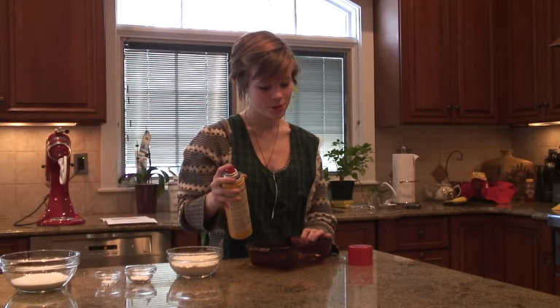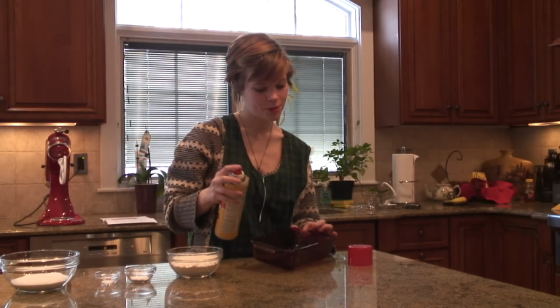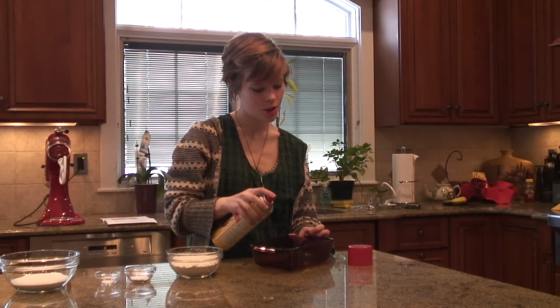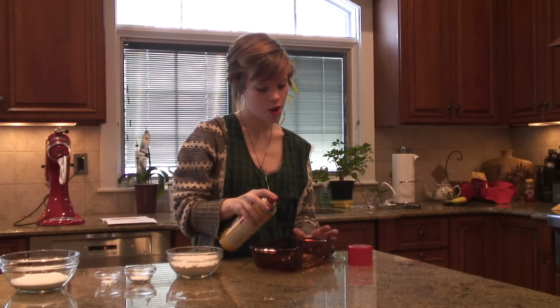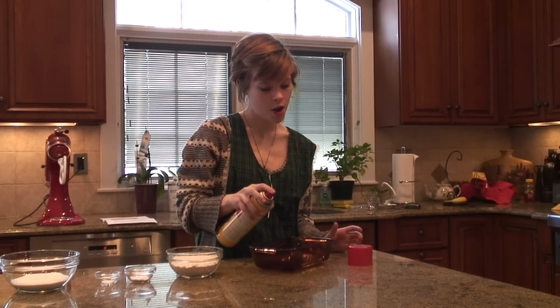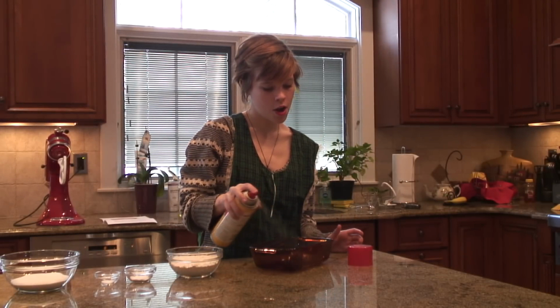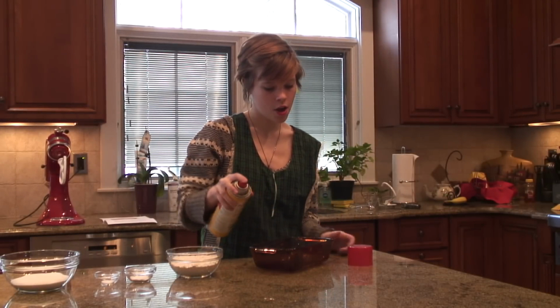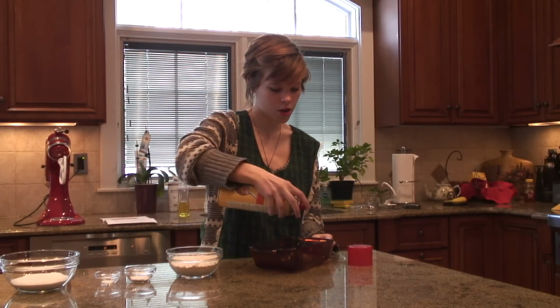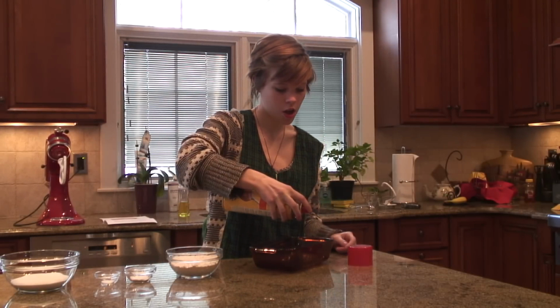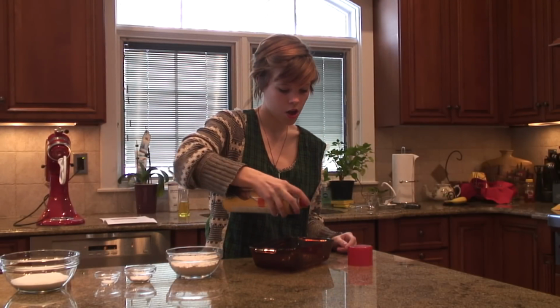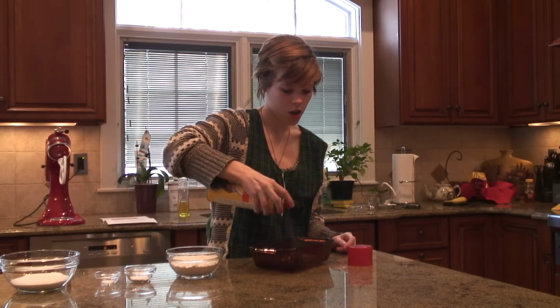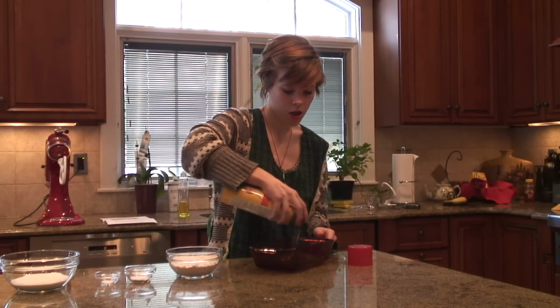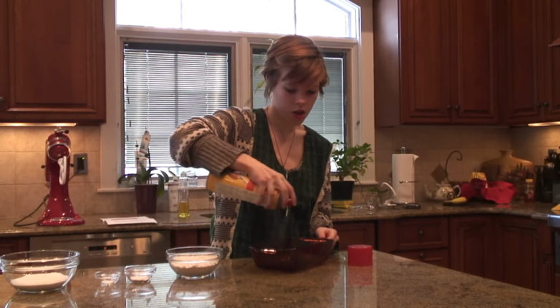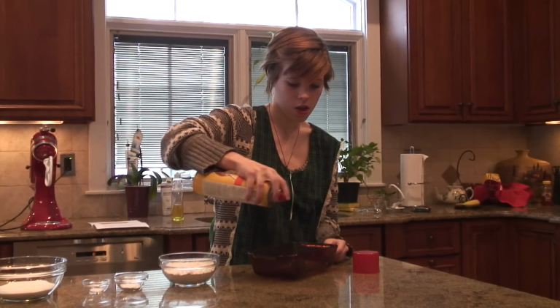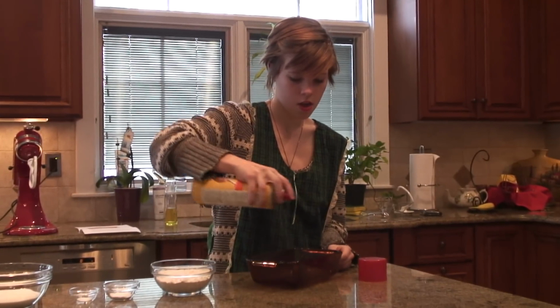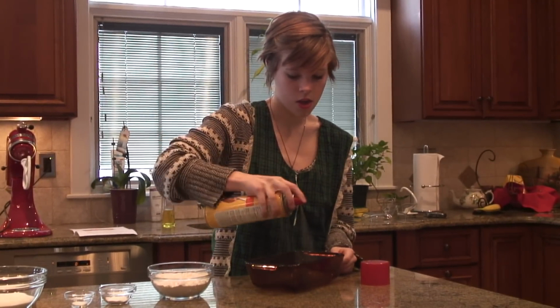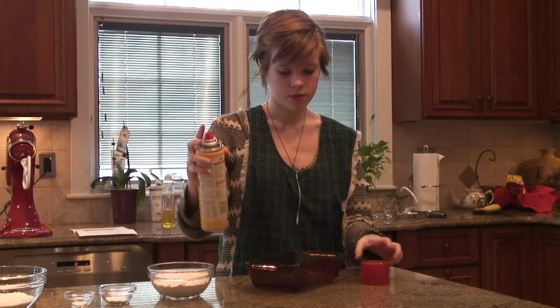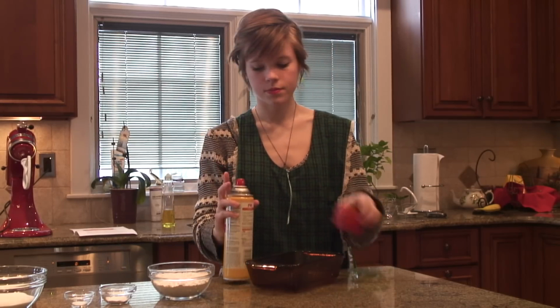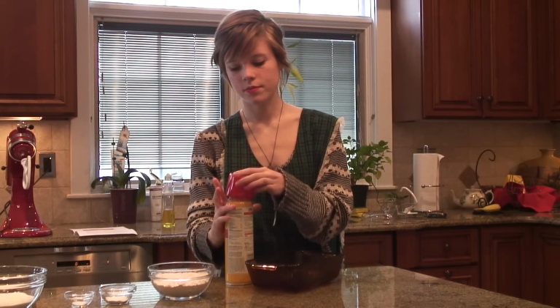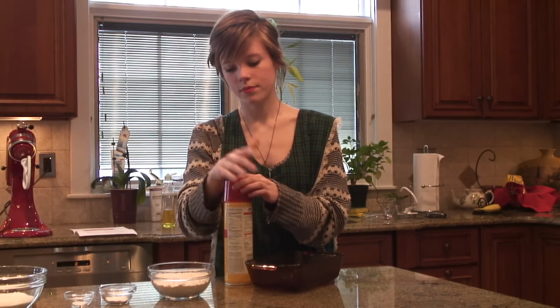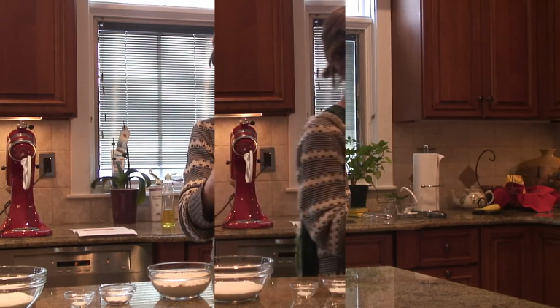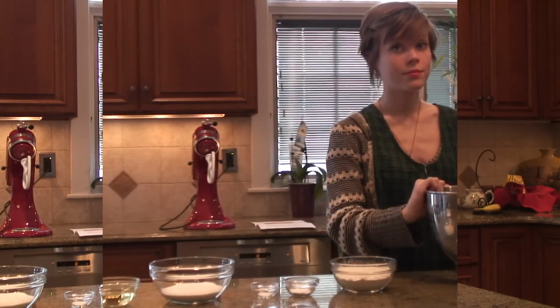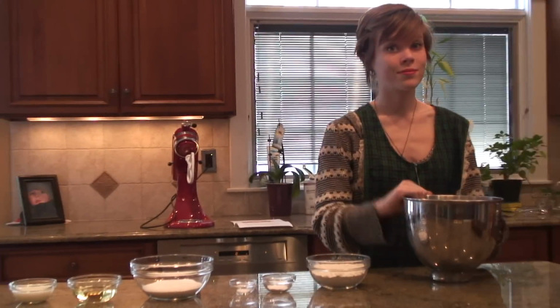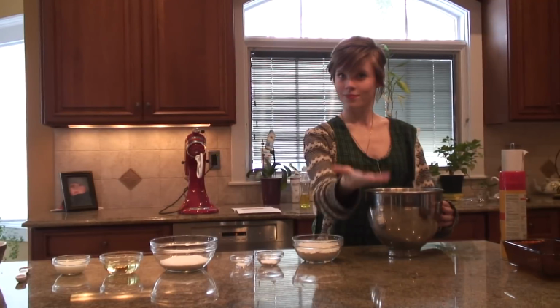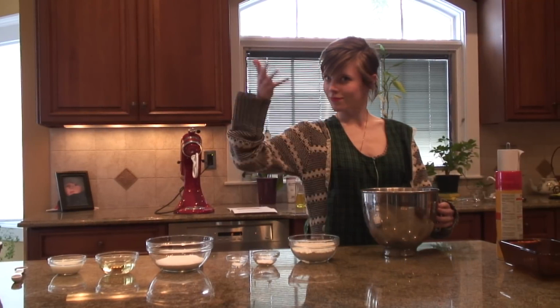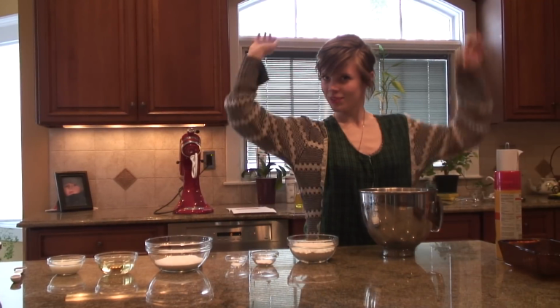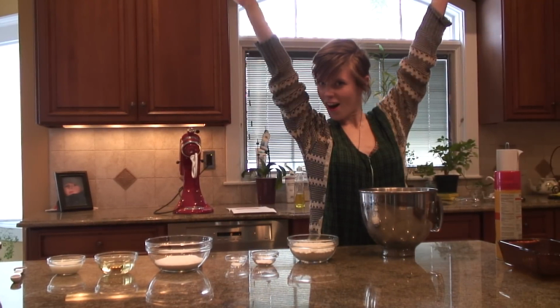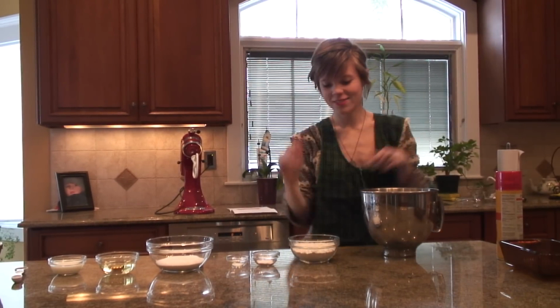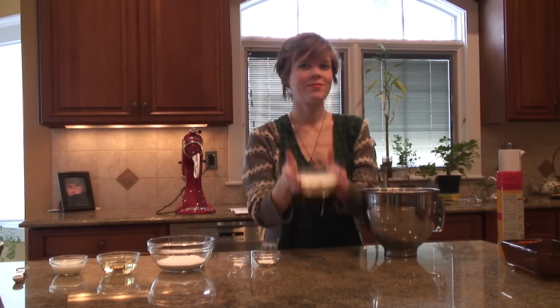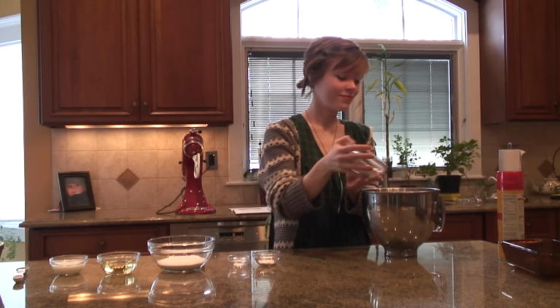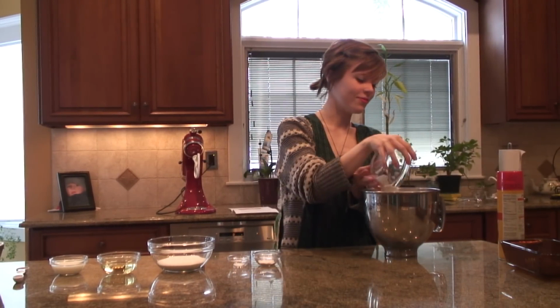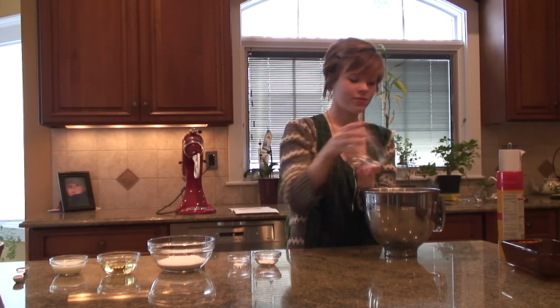After you heat the oven, you're going to grease a 9 by 5 inch pan. In a large bowl, you're going to whisk together all of the dry ingredients.